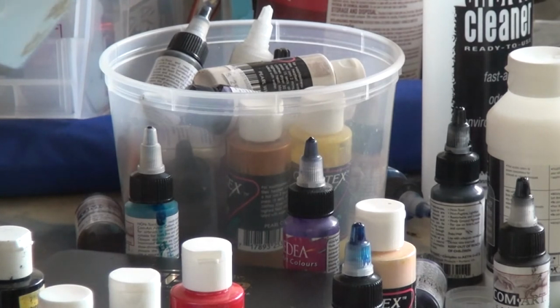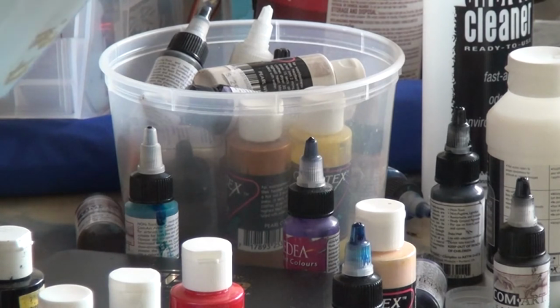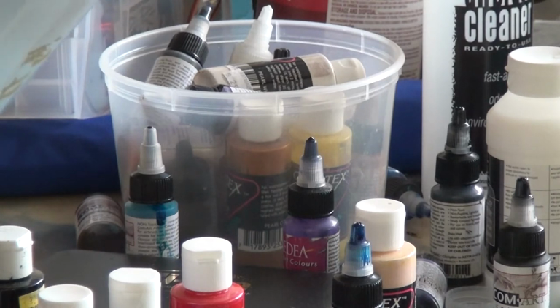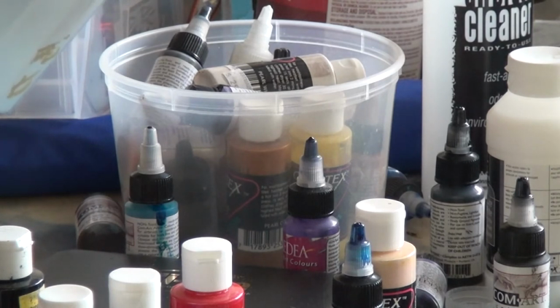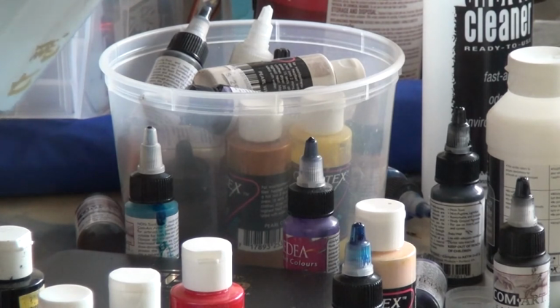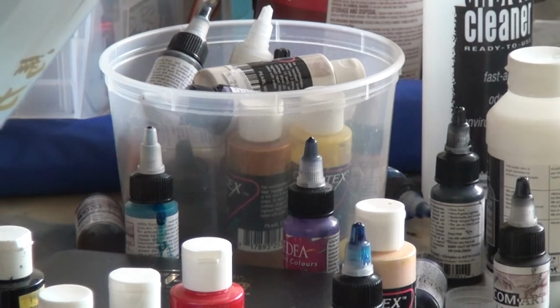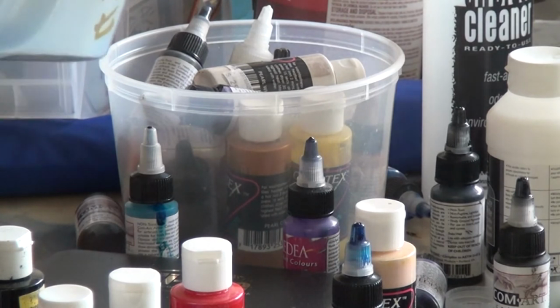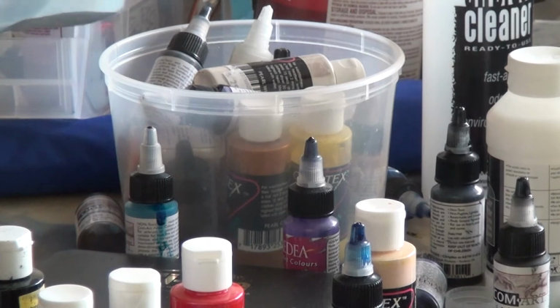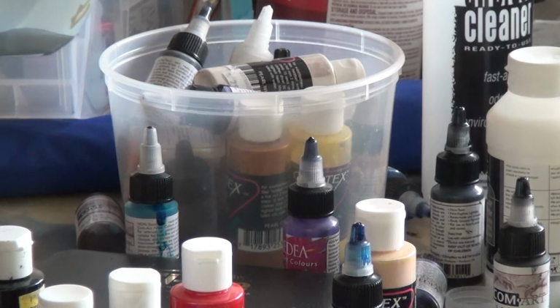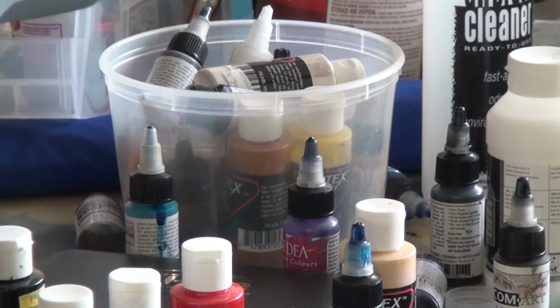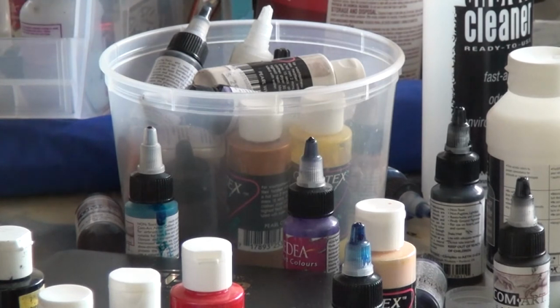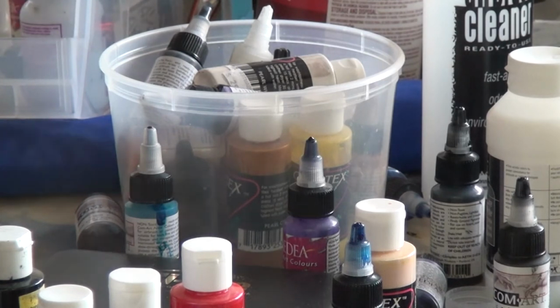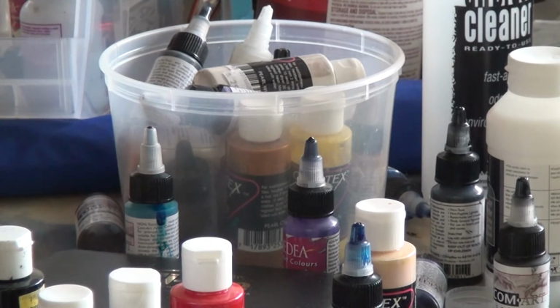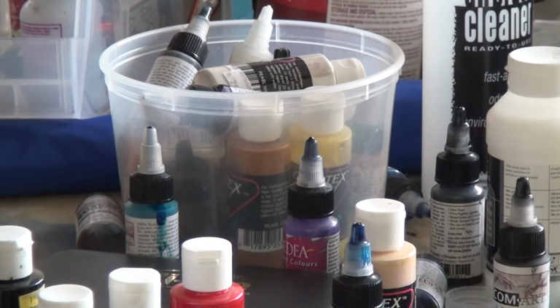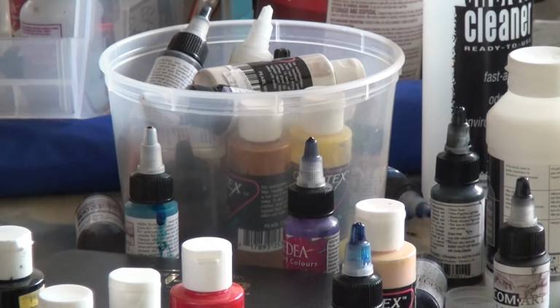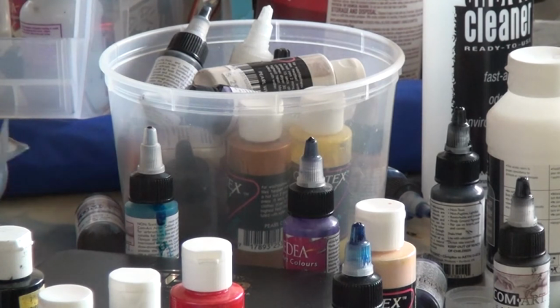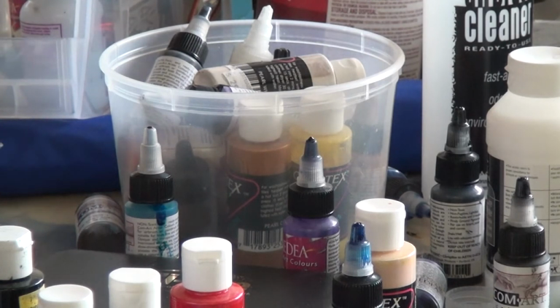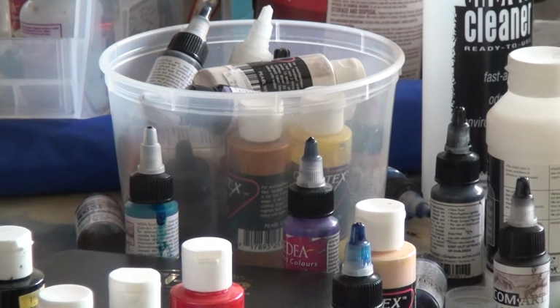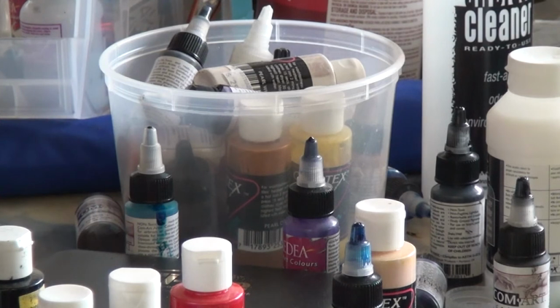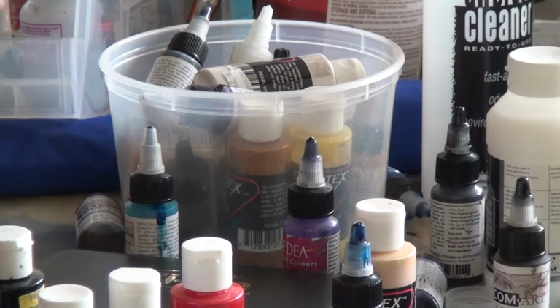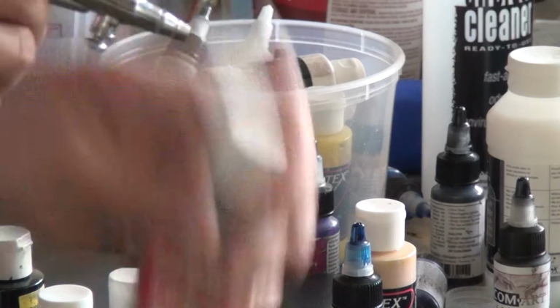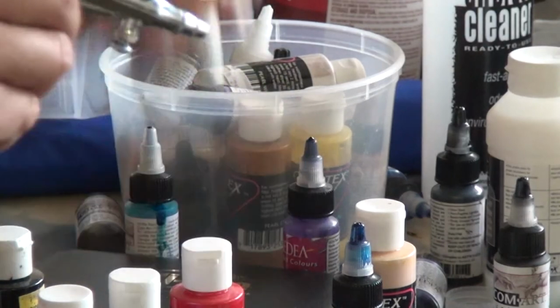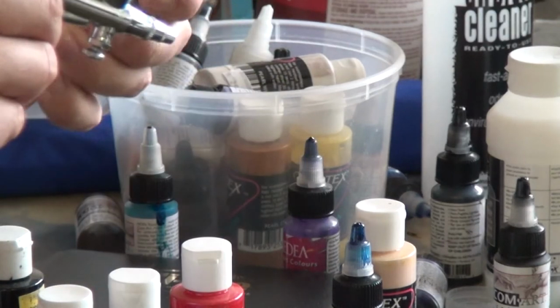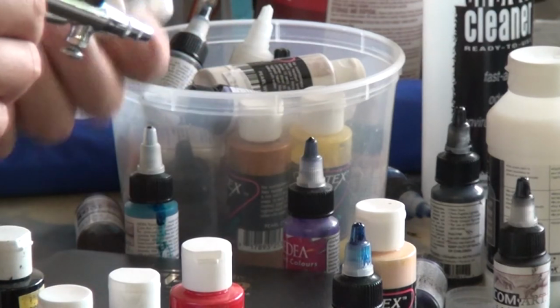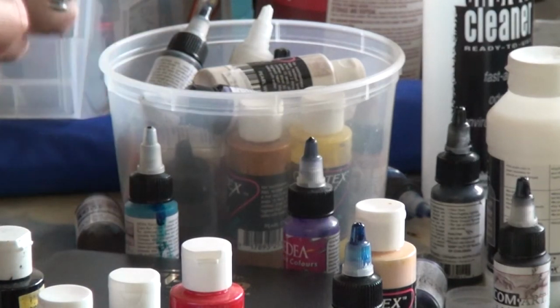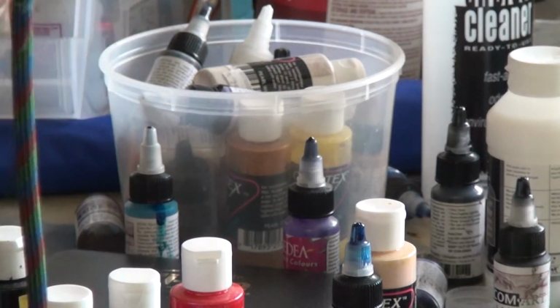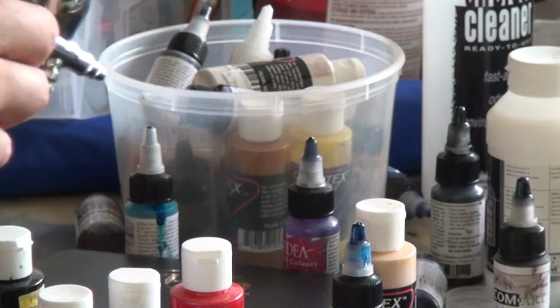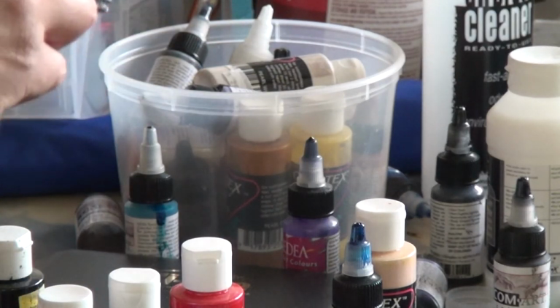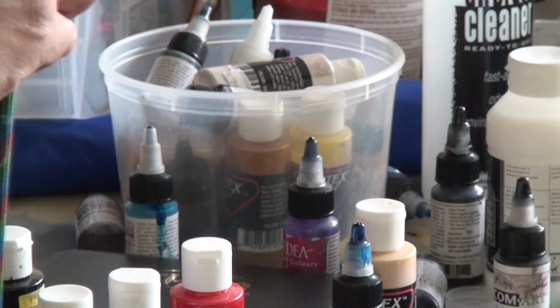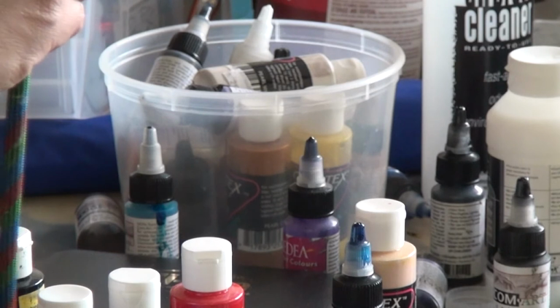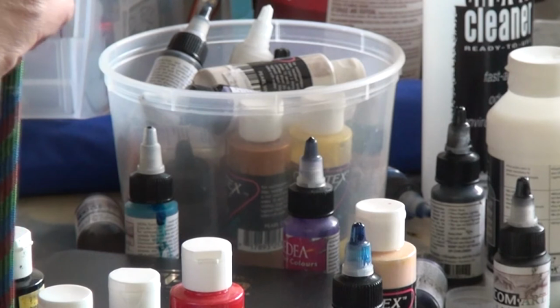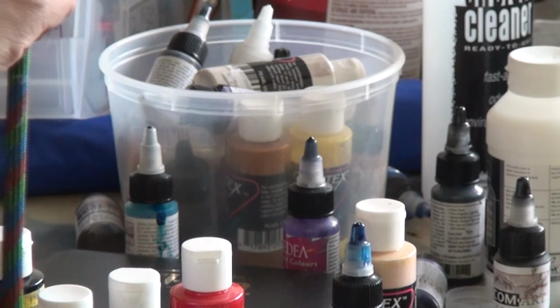Essentially you go ahead and just lay in a few coats. I'm going to put in about three to four coats. You could go to five or six, however it's going to take a little longer to dry as you lay in more coats.